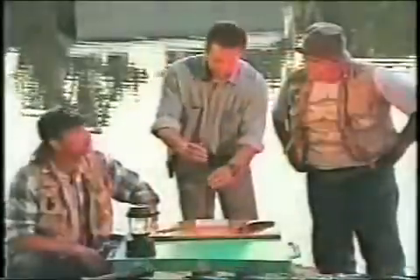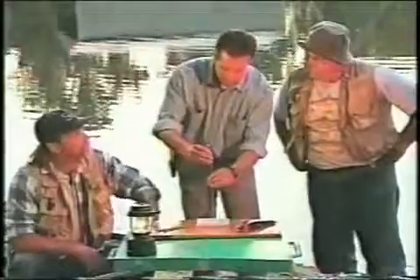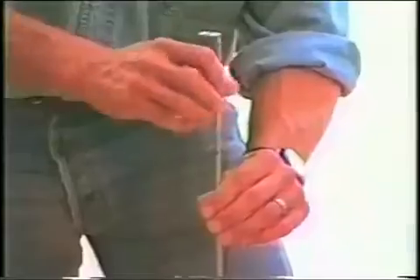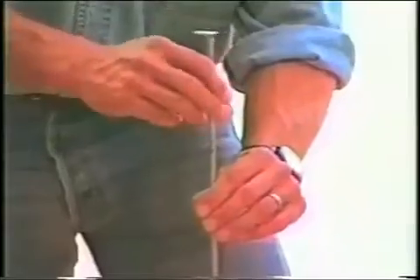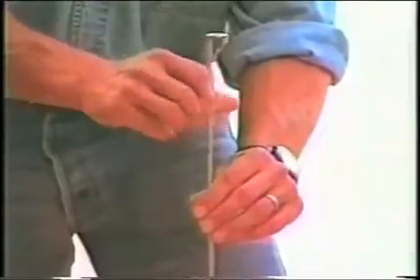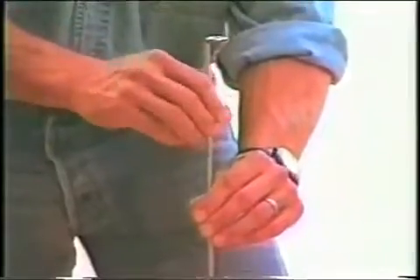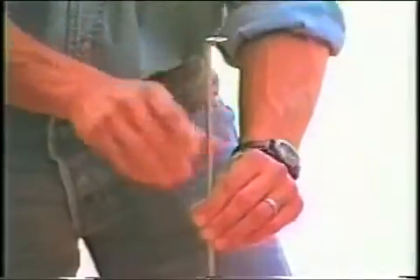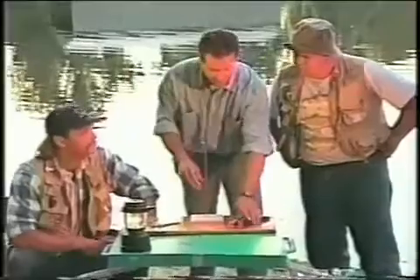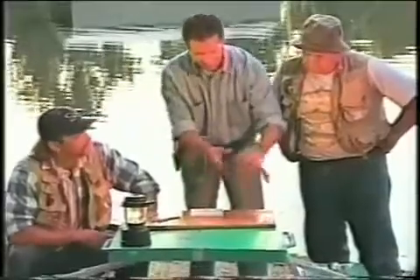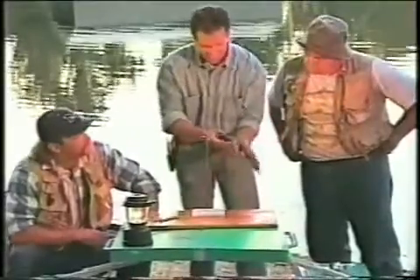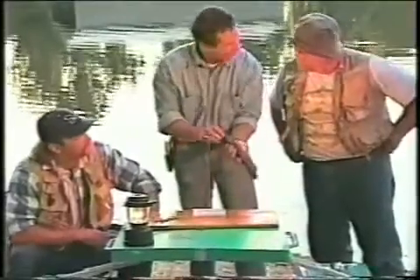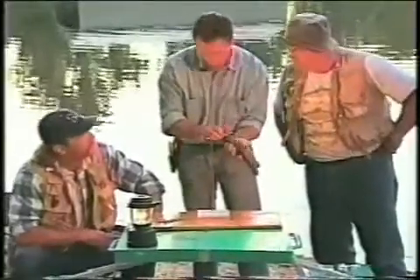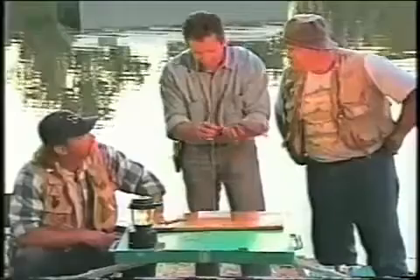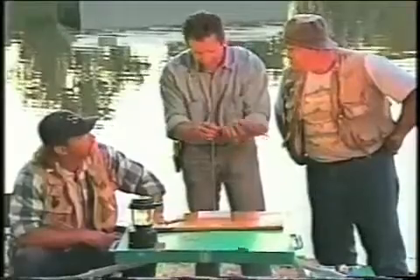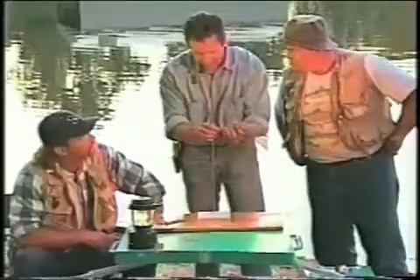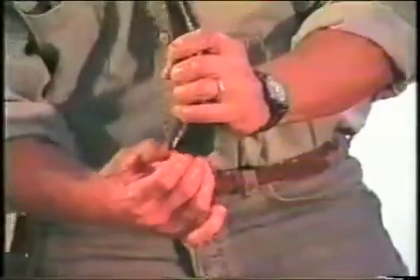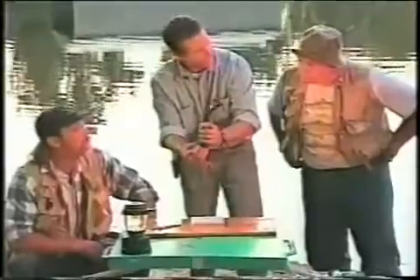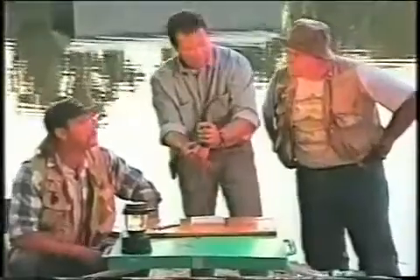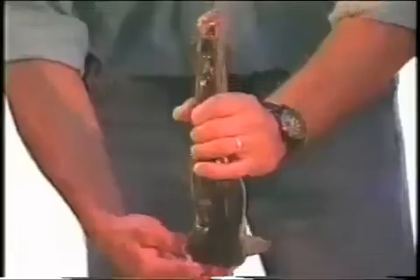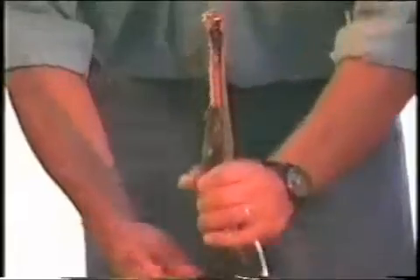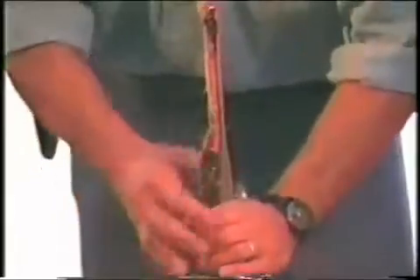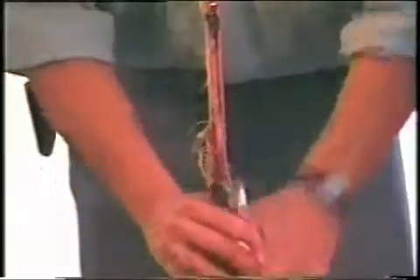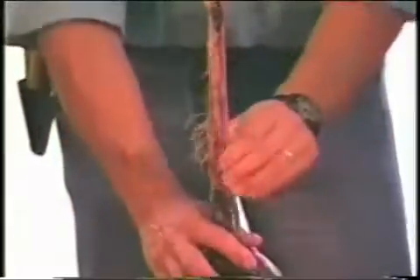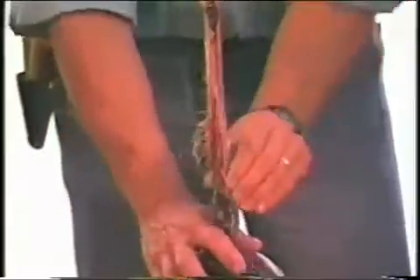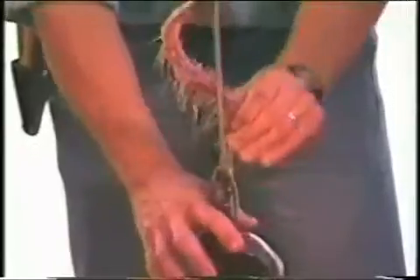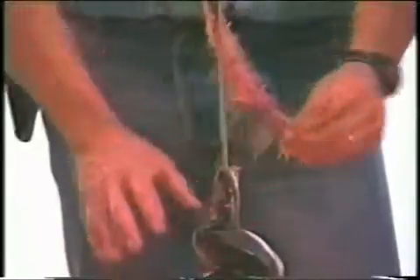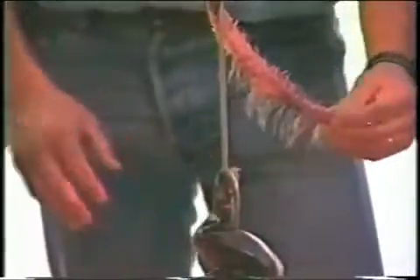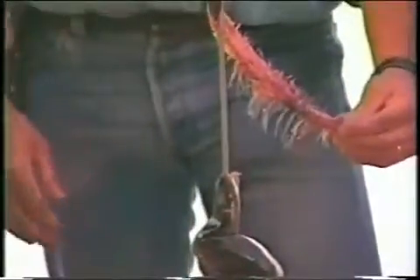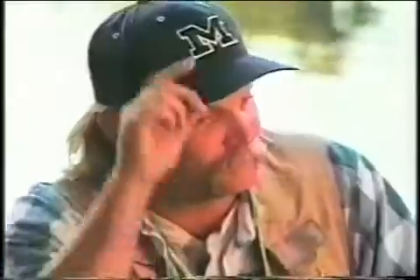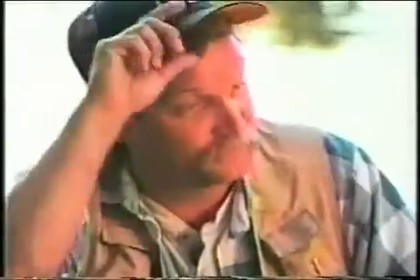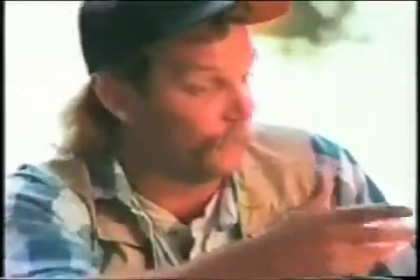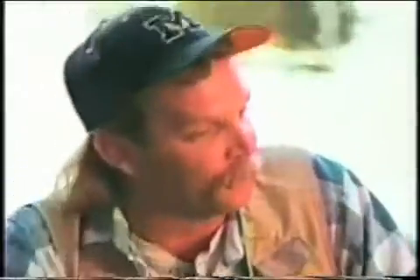You just assemble the Wonder Boner stainless steel rods like this, take the fish, find the top of the spine, slide him through the ring on the Wonder Boner, and... Voila! The Wonder Boner.